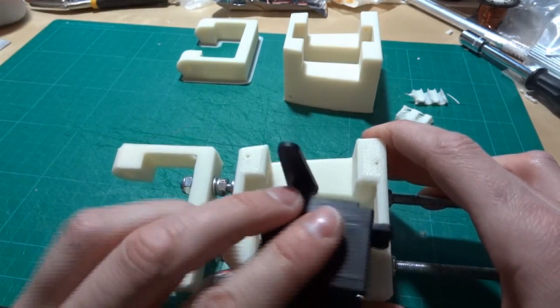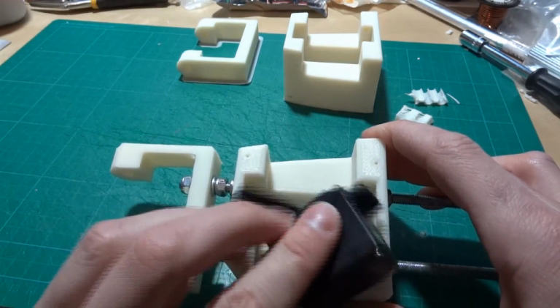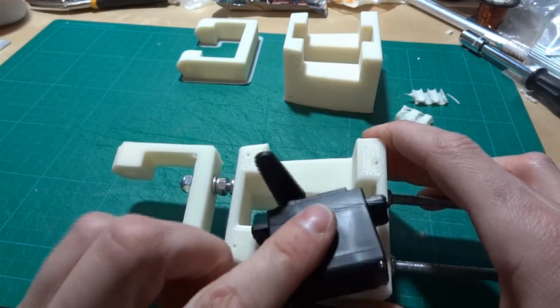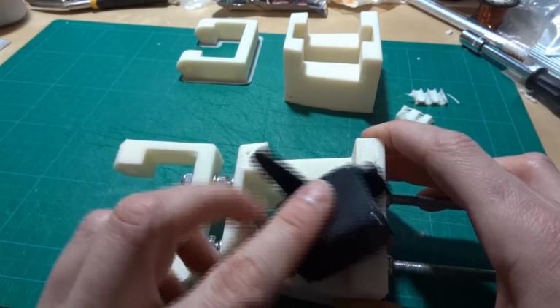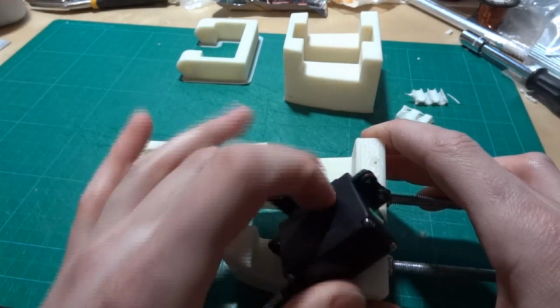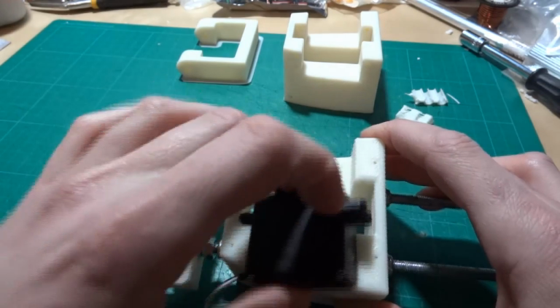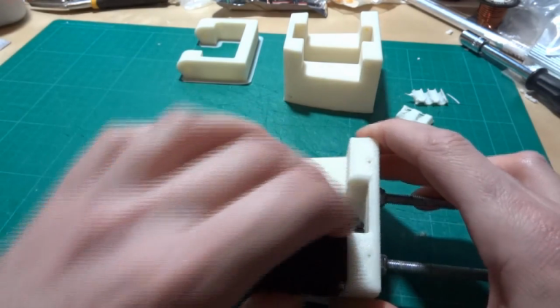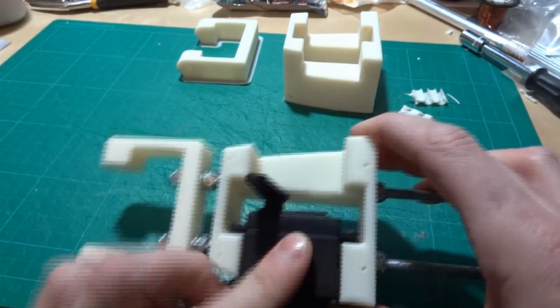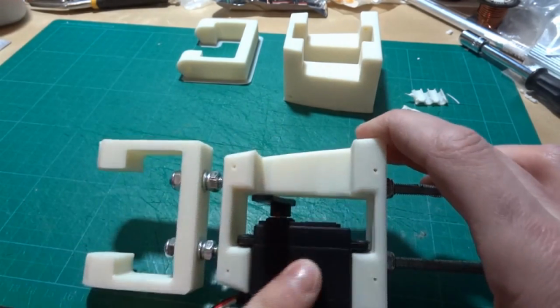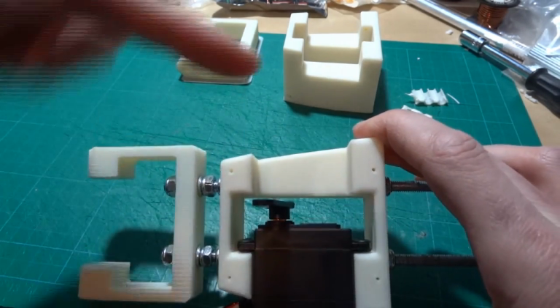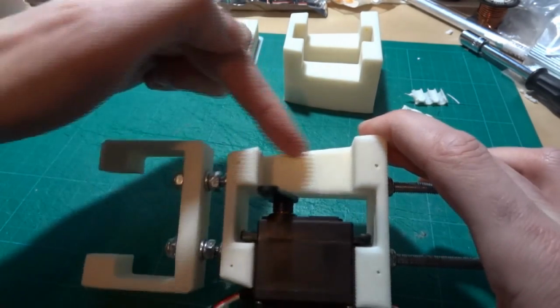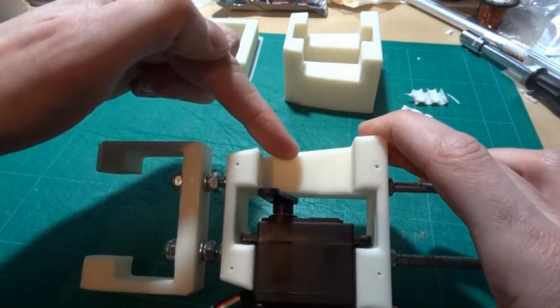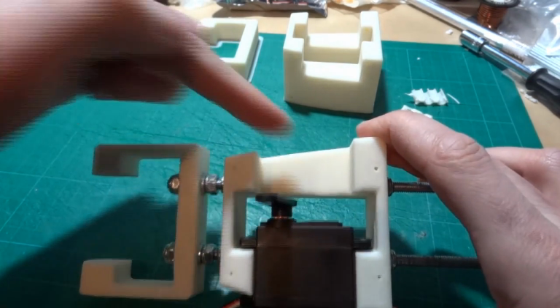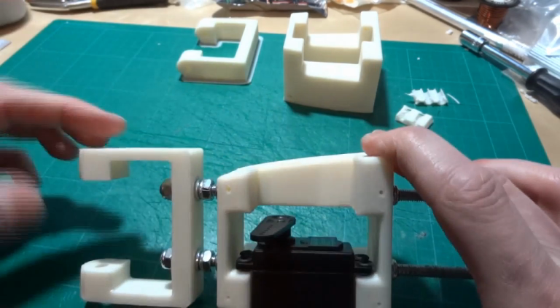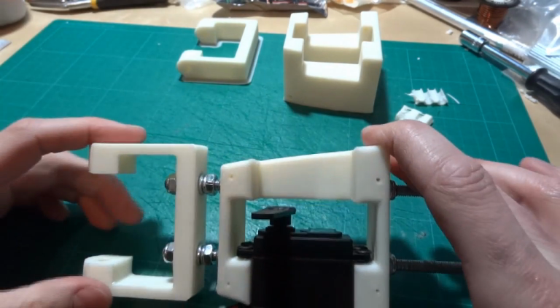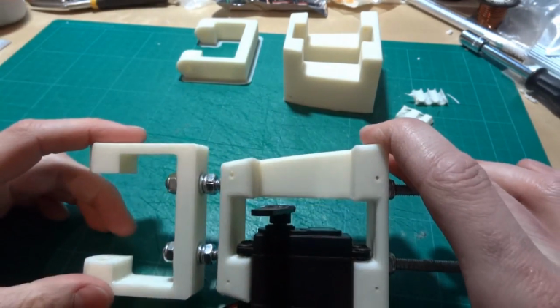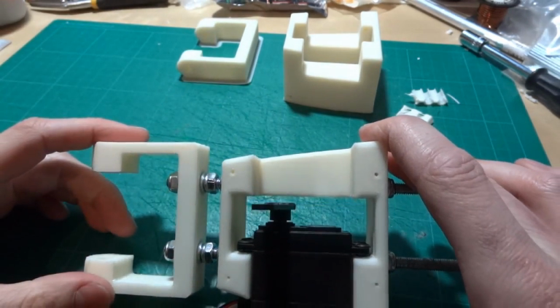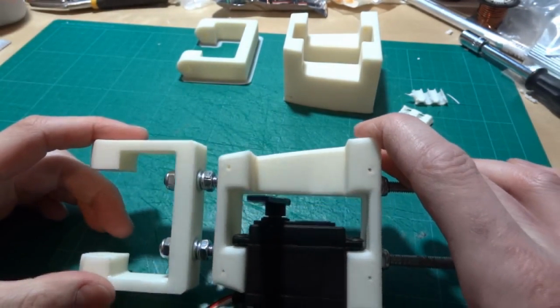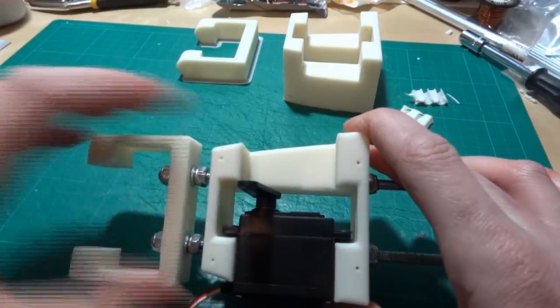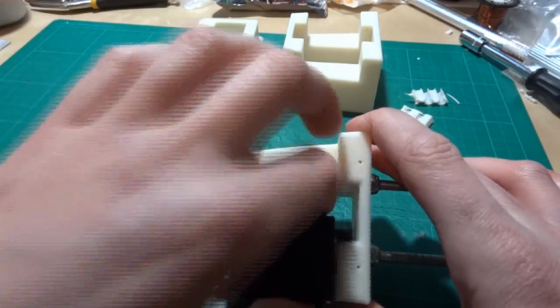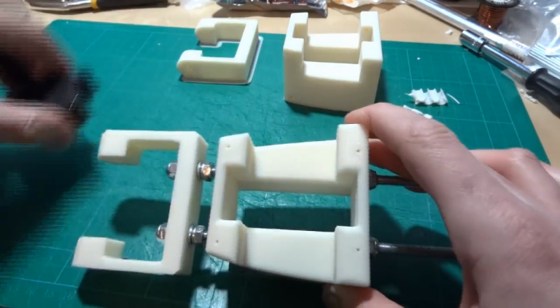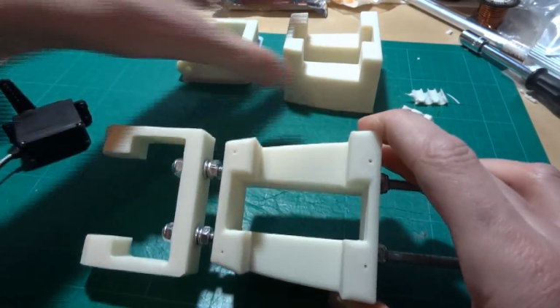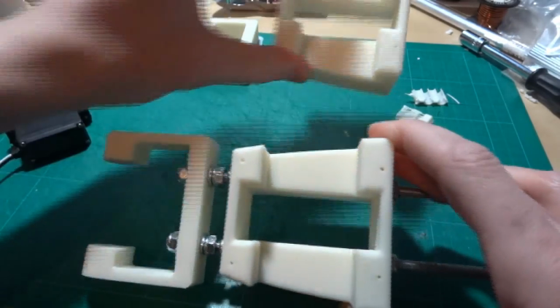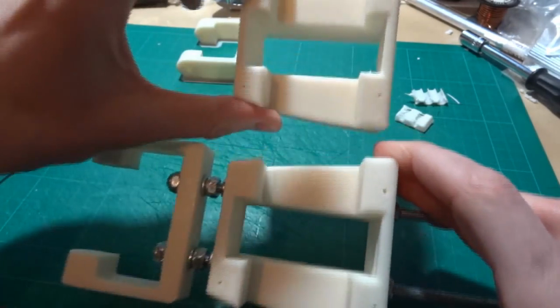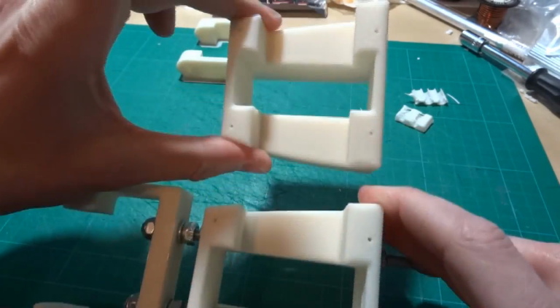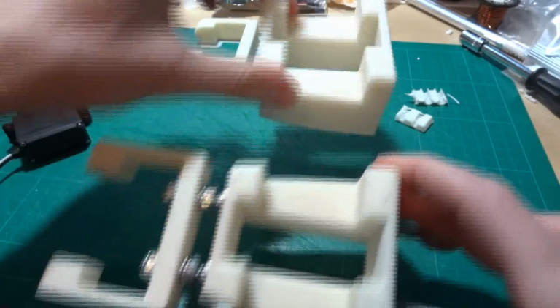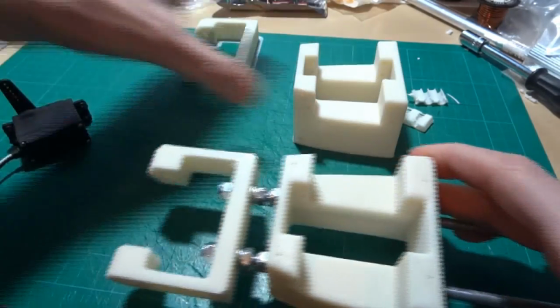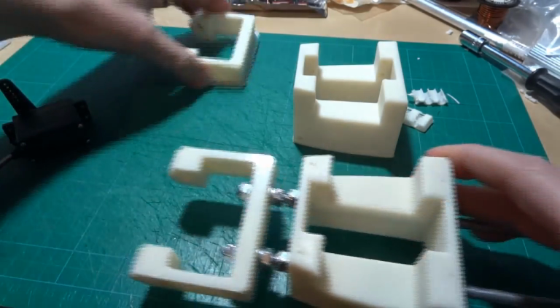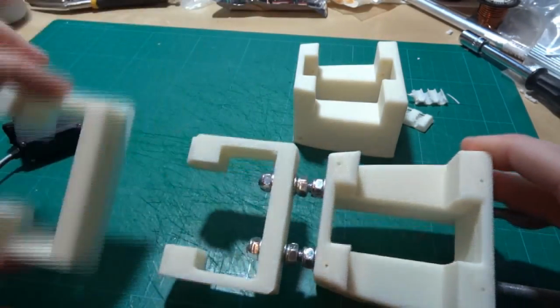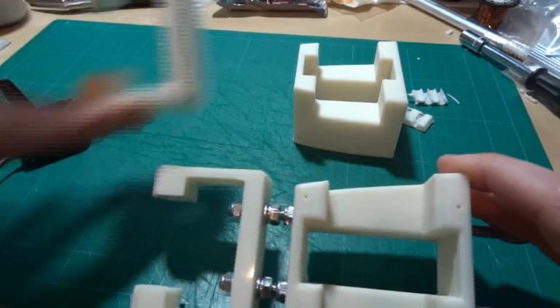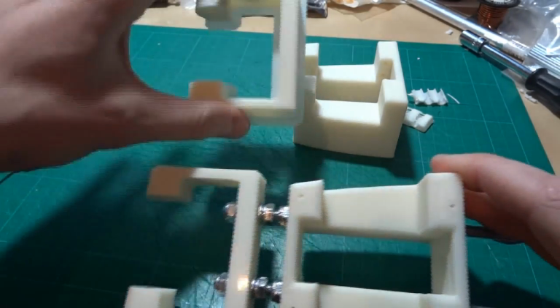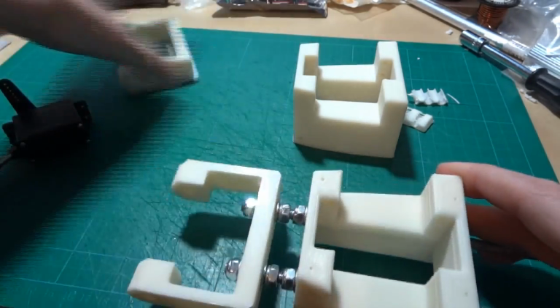Basically, the spare piece — so we've got a servo on one side — the other side is going to hold a gyroscope. It's the same piece for both legs, and the same with the actual bracket.